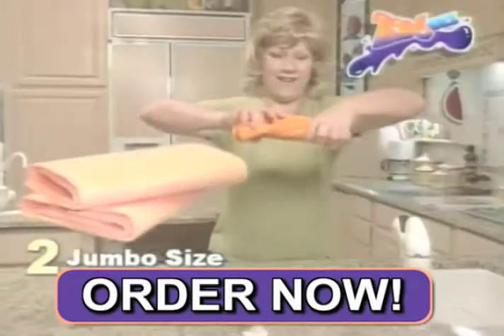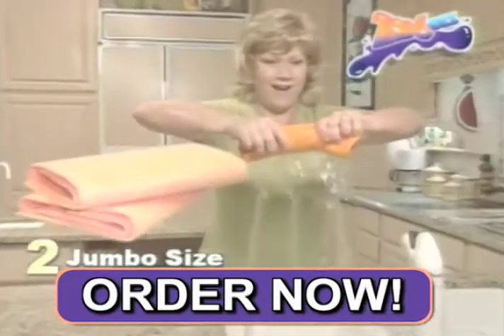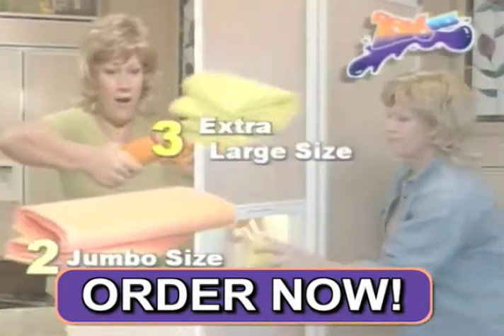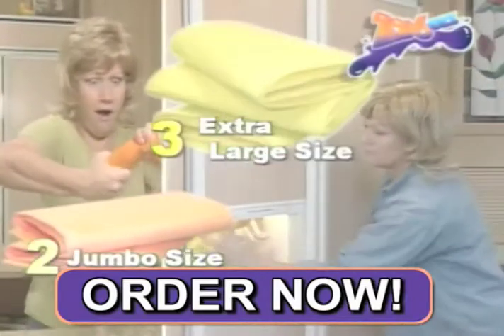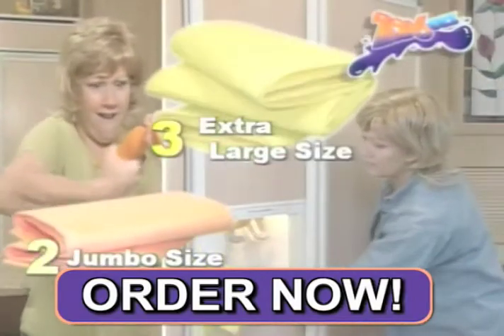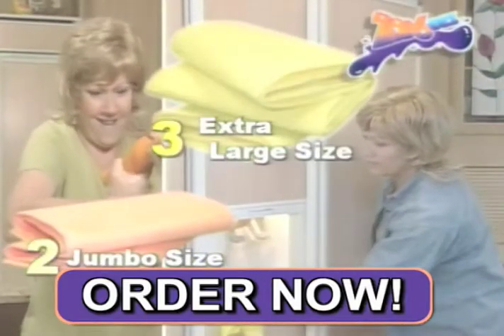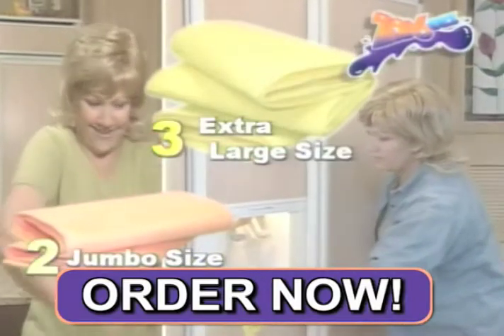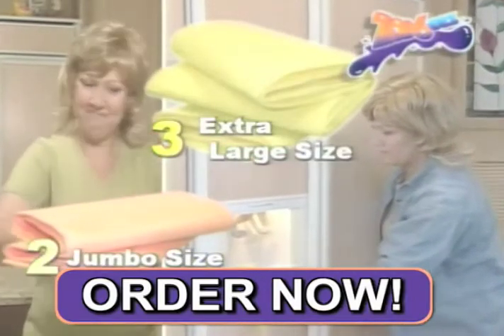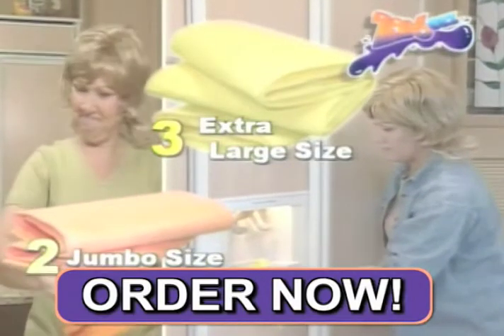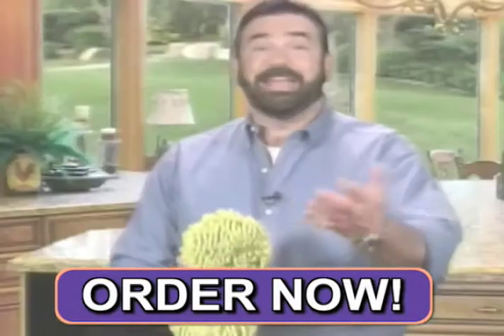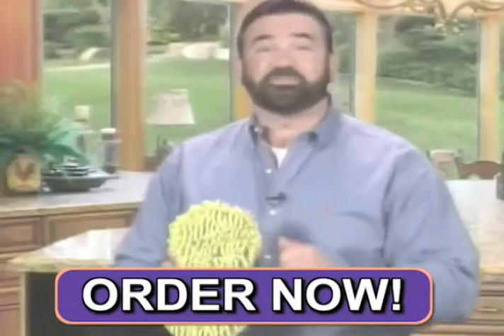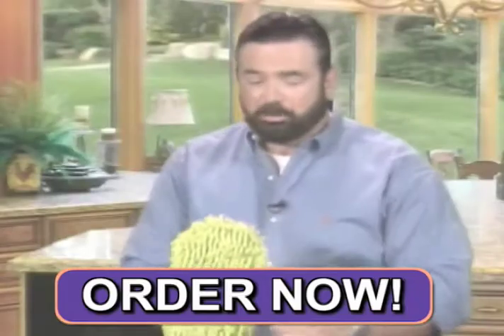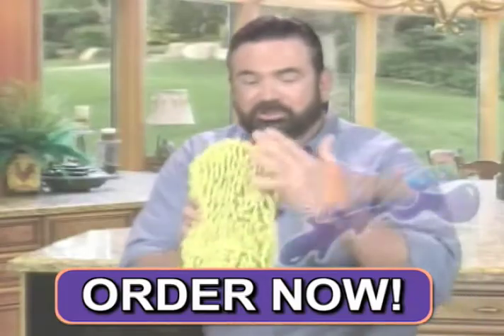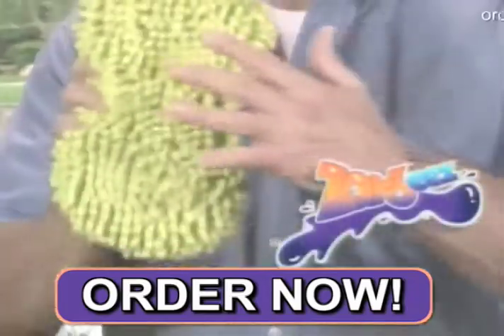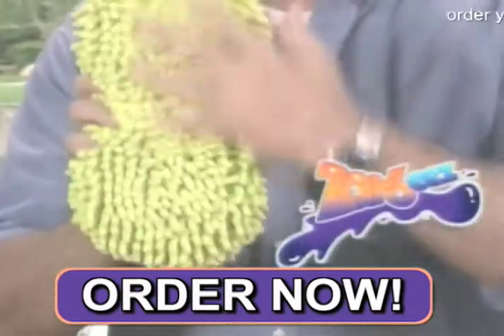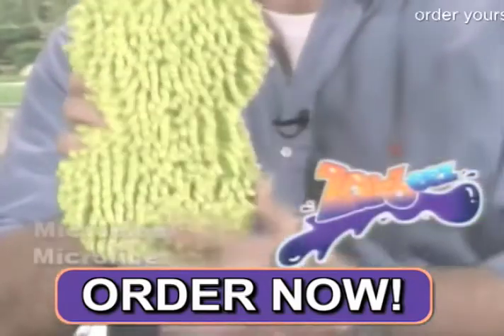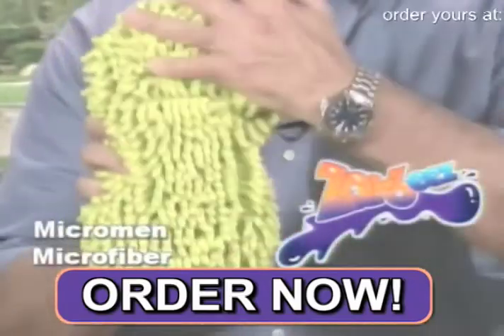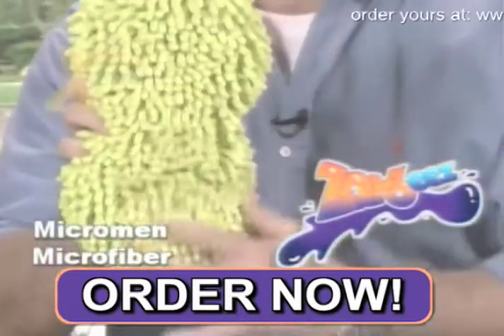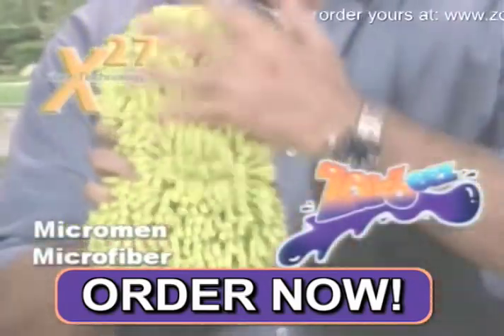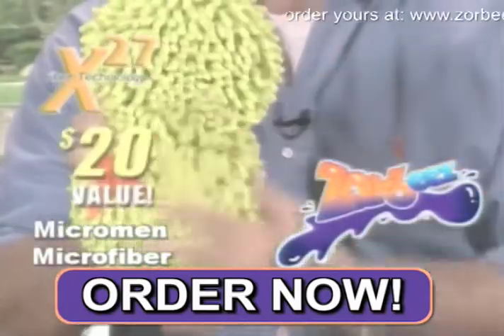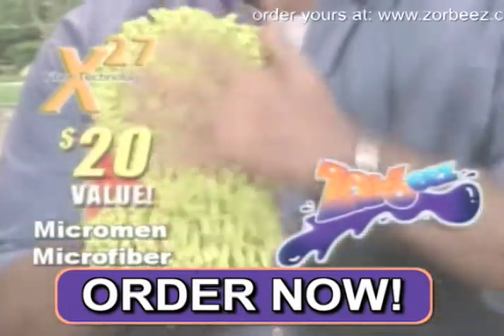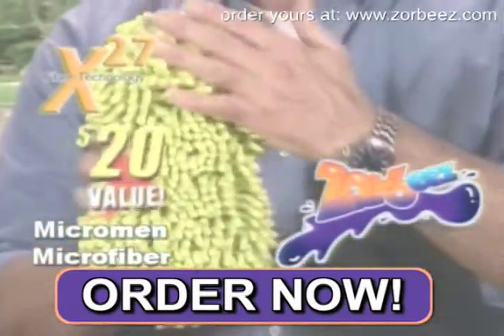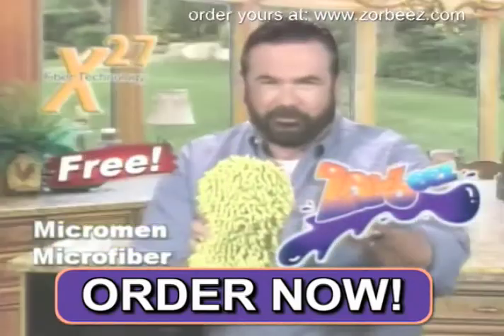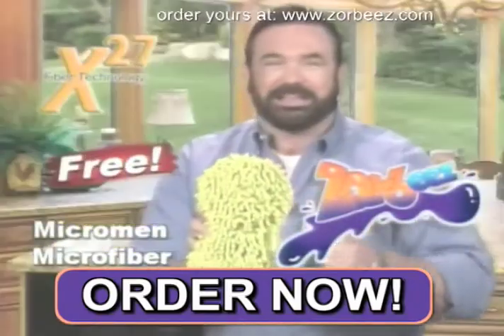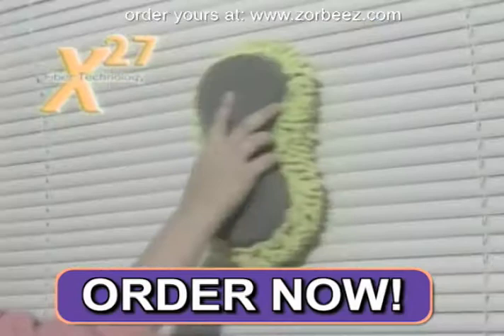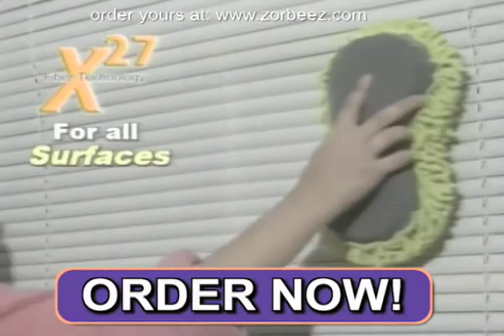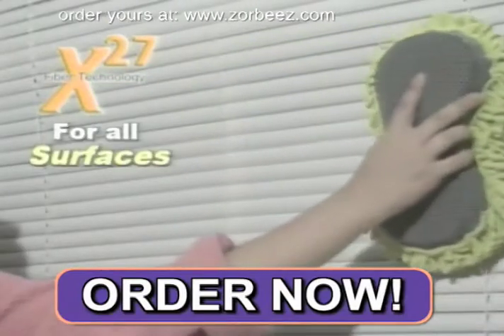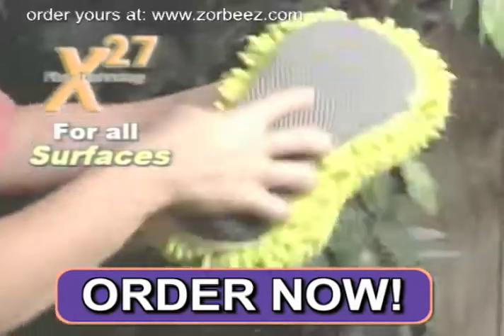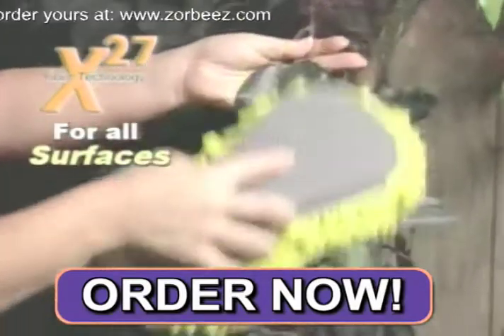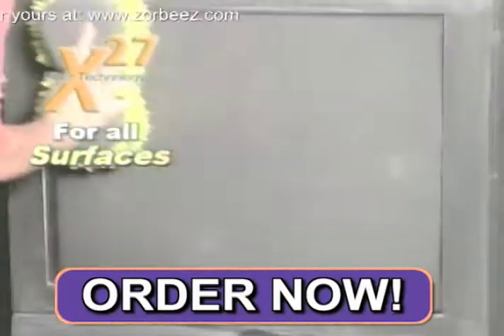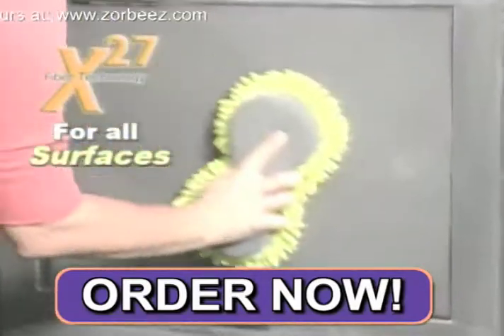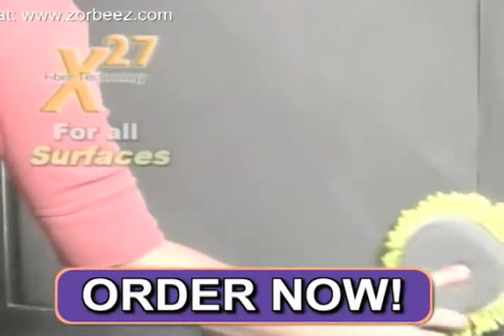You get two jumbo Zorbeez plus three extra large. And as a special bonus, we'll also include our Microment microfiber duster — free. It's great for blinds, plants, glass, and more.